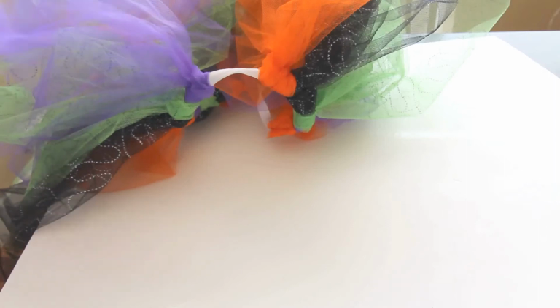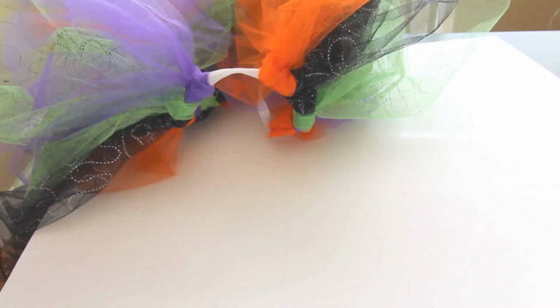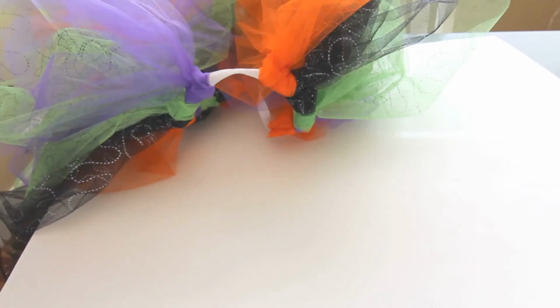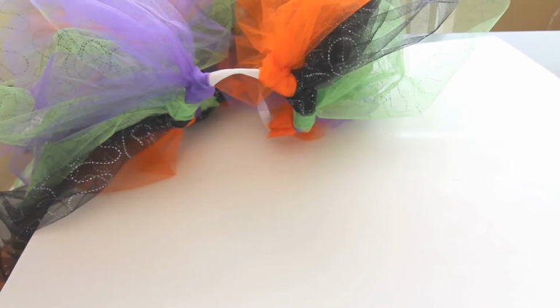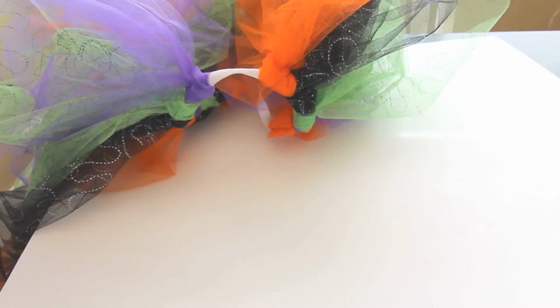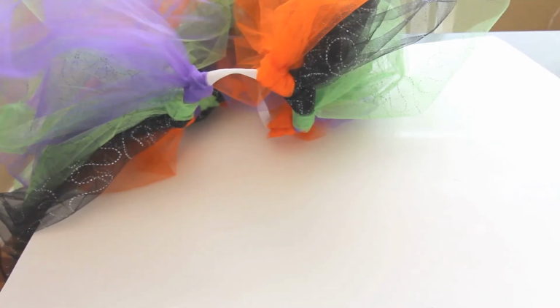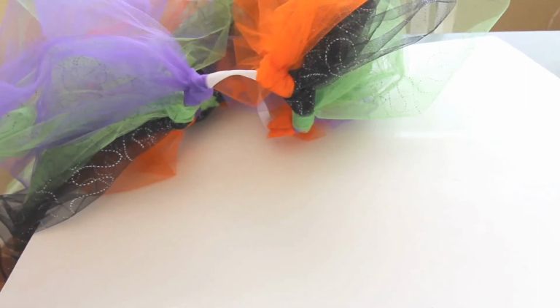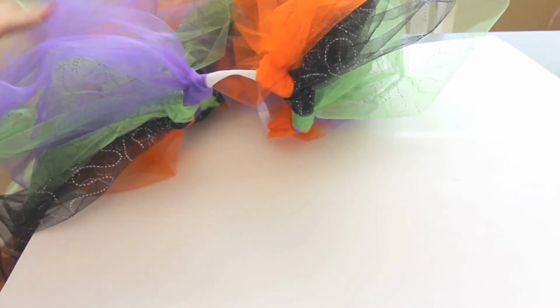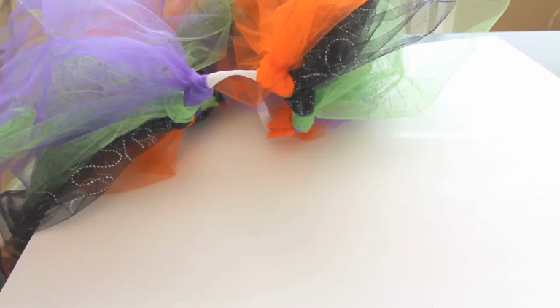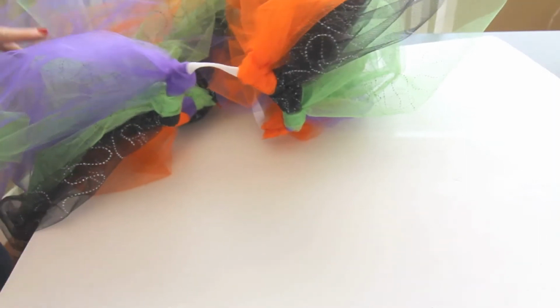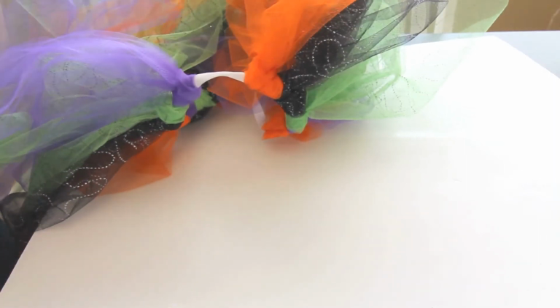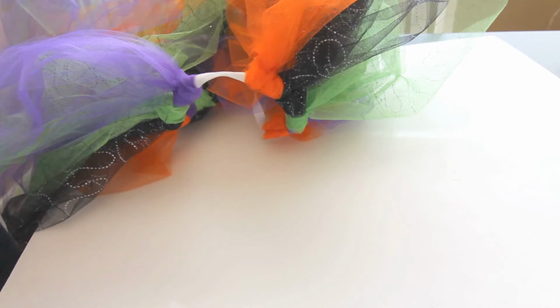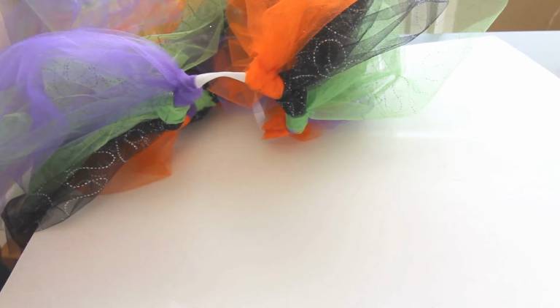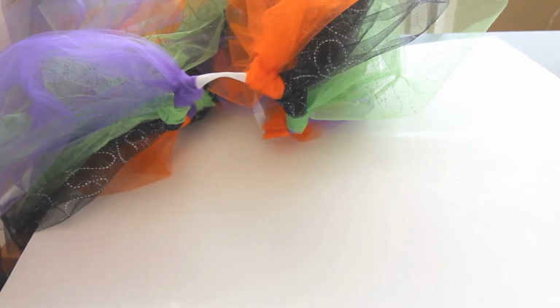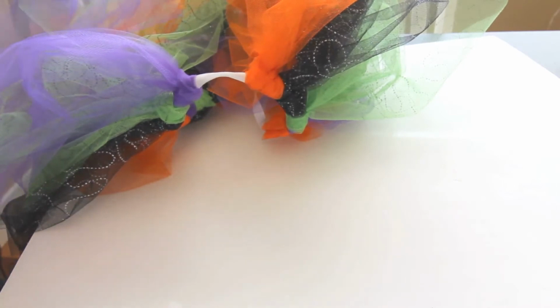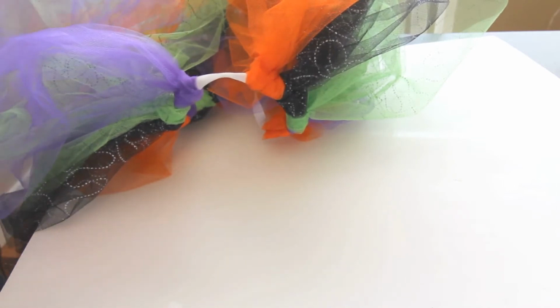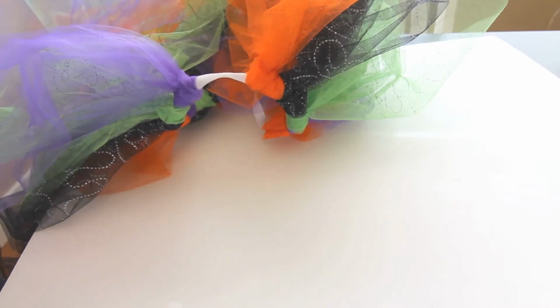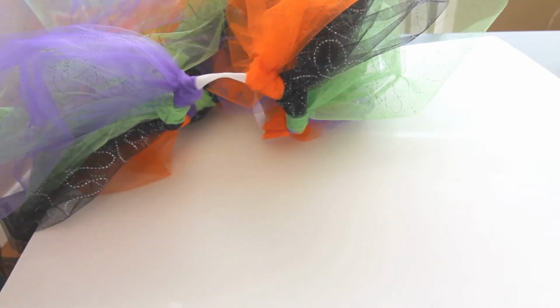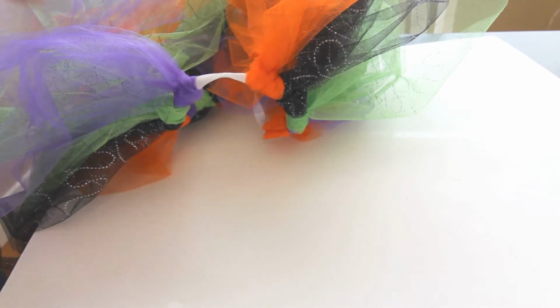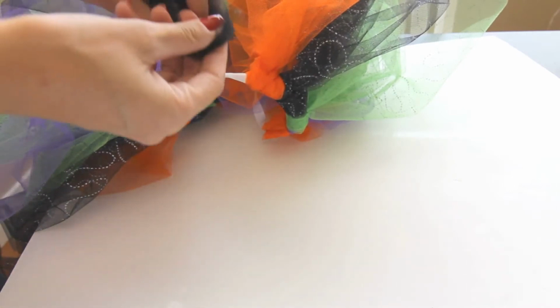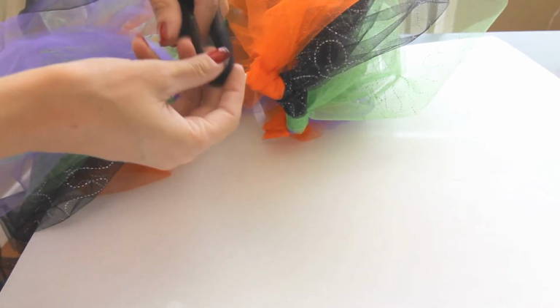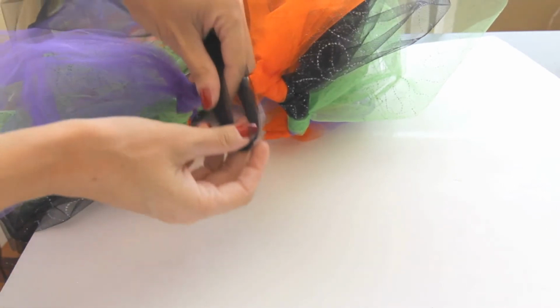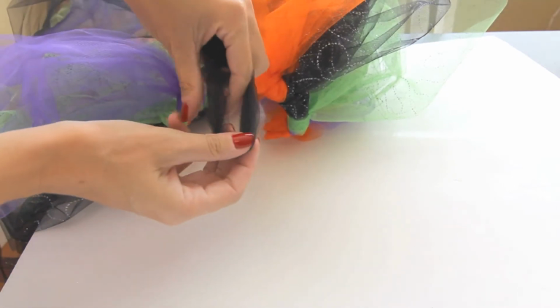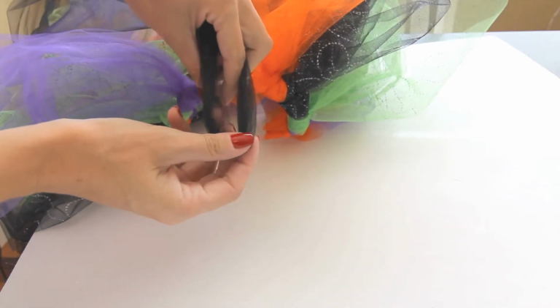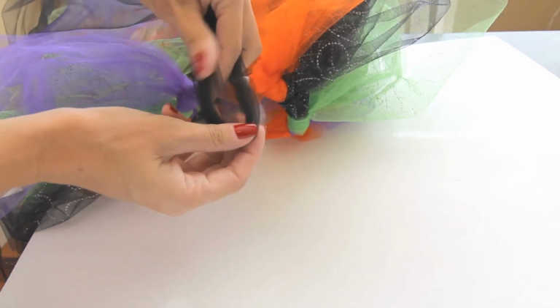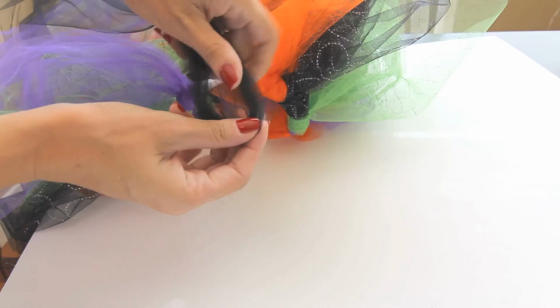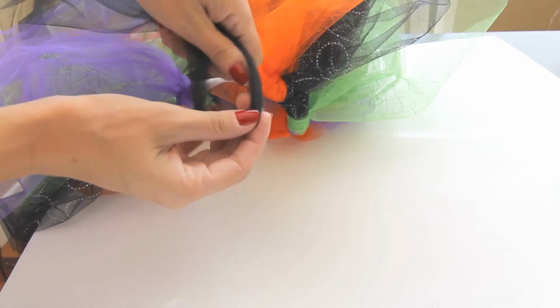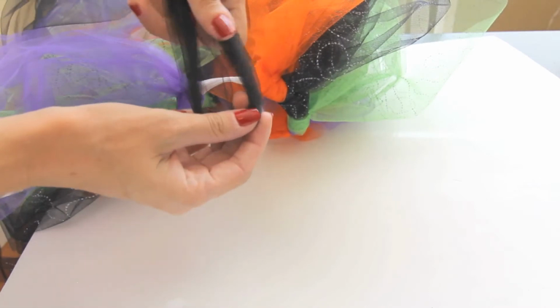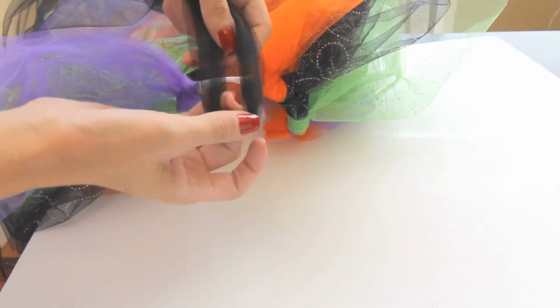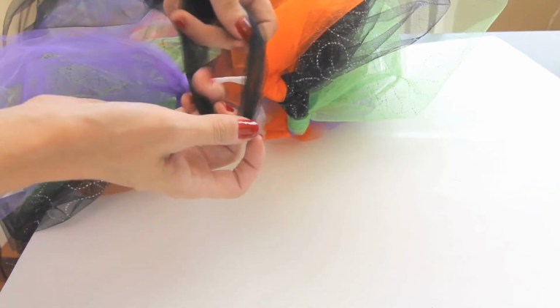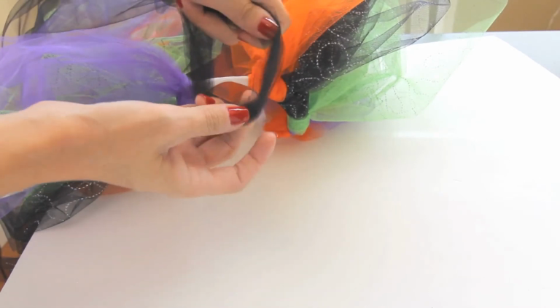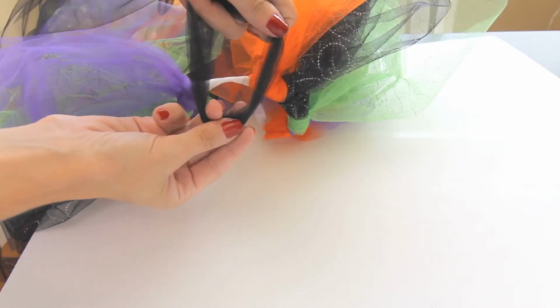I'm going to show you how to make the knot with the tulle for the skirt. I have two pieces of tulle that I have layered together and folded in half to make a loop.